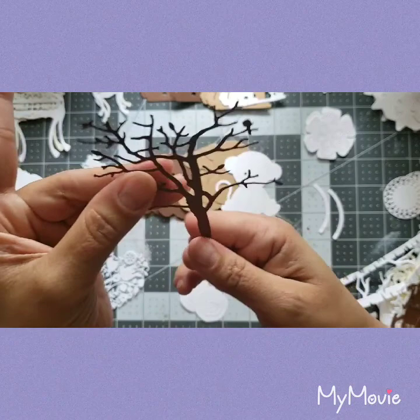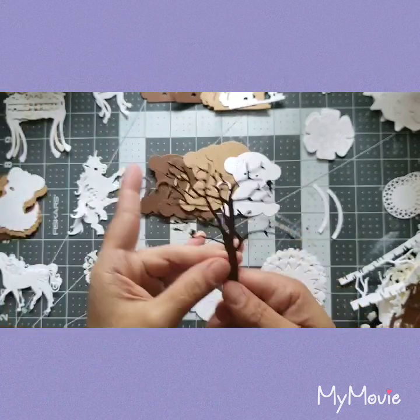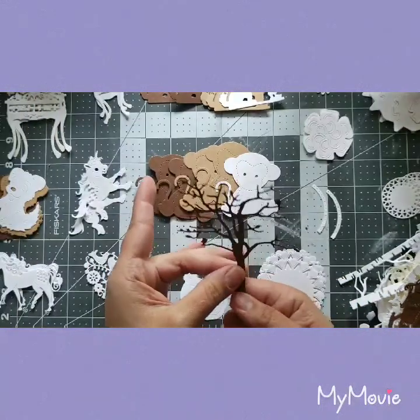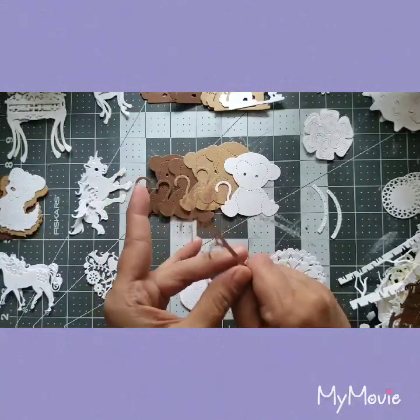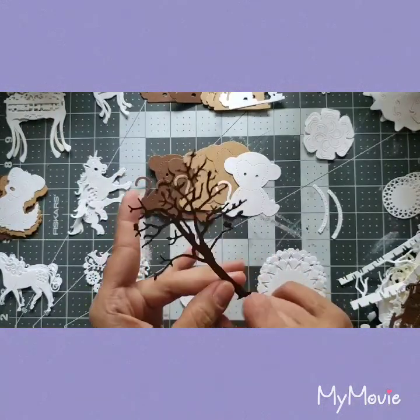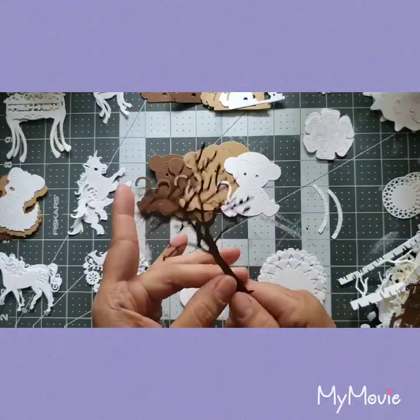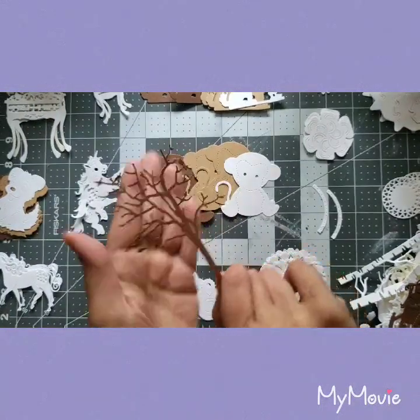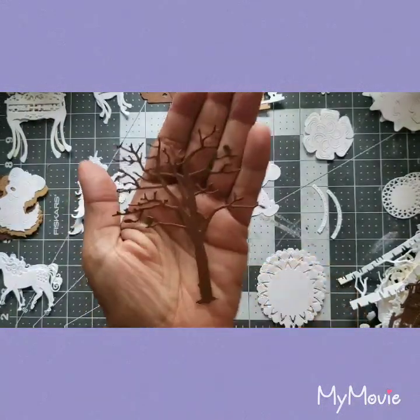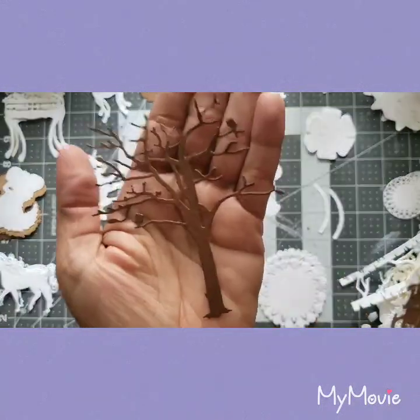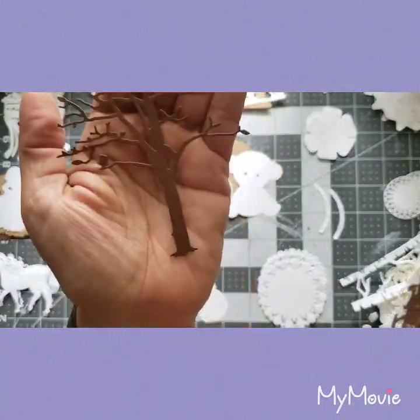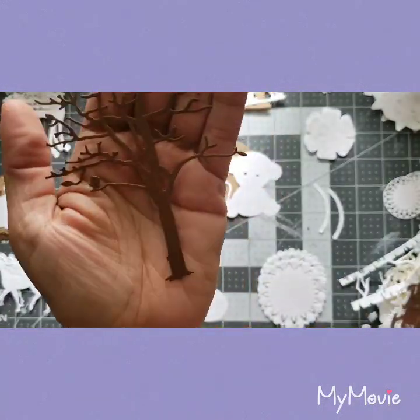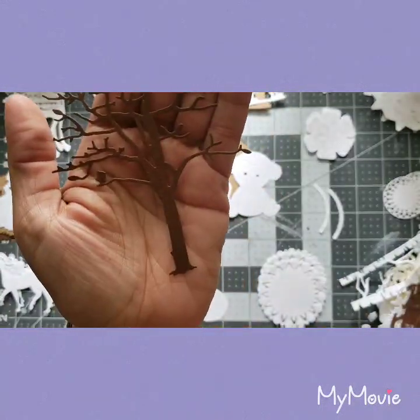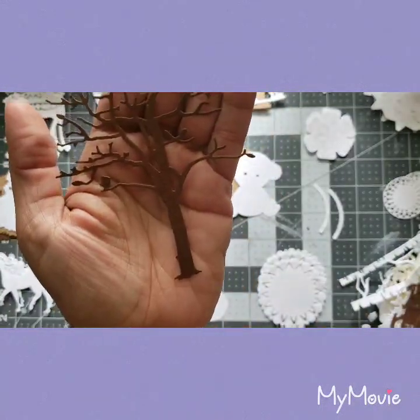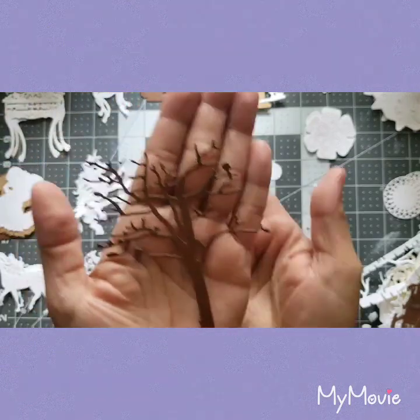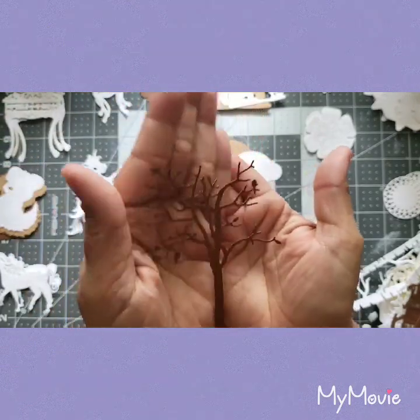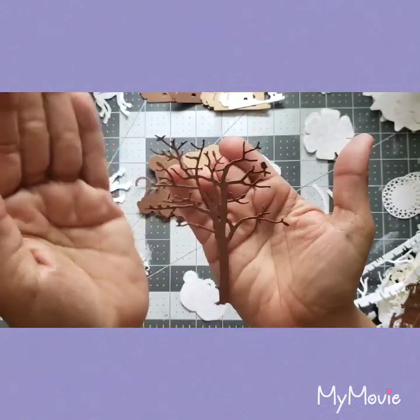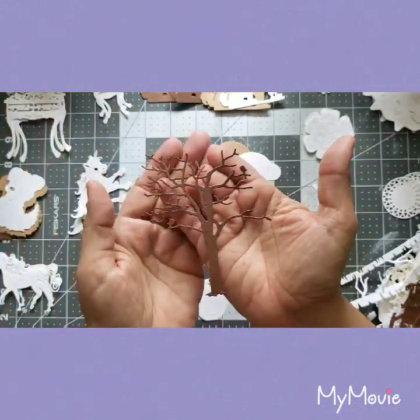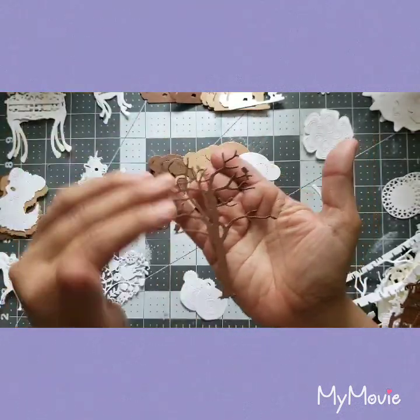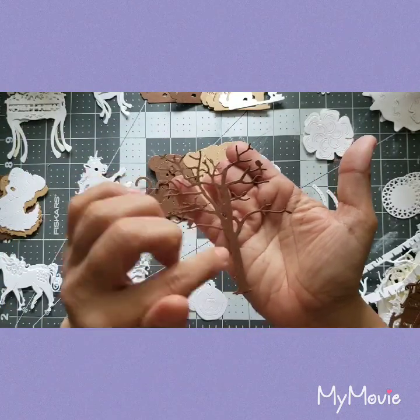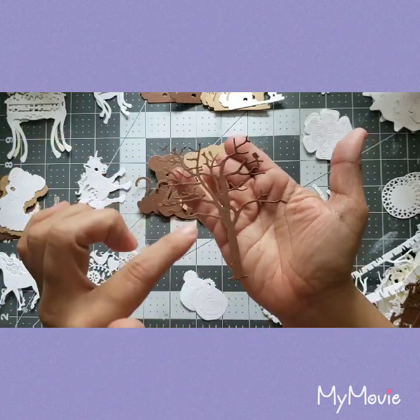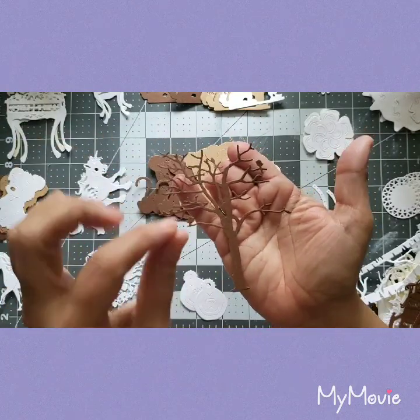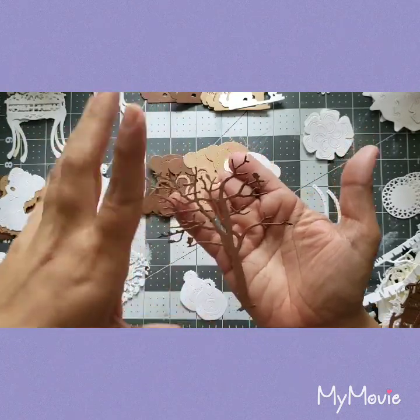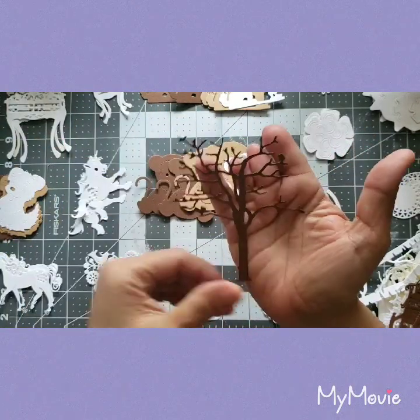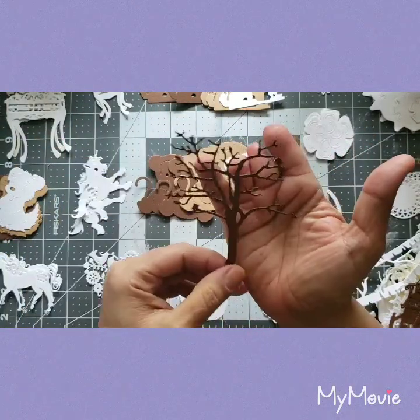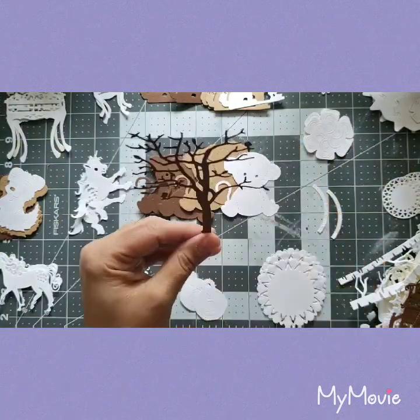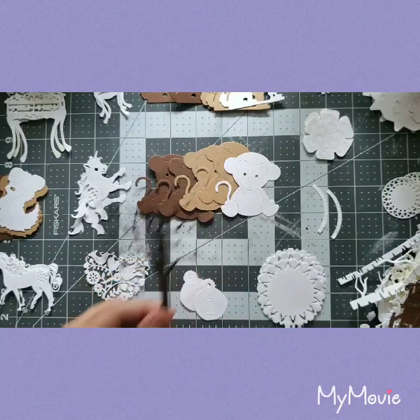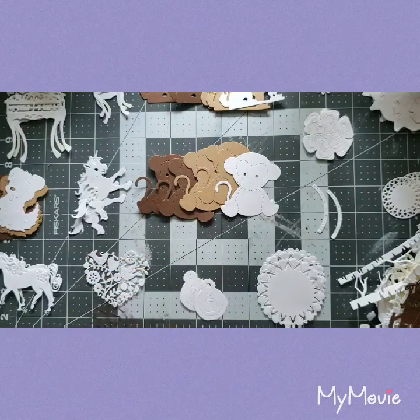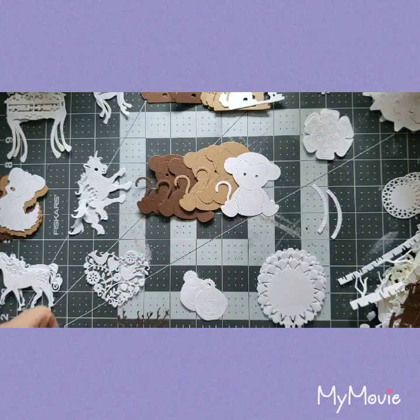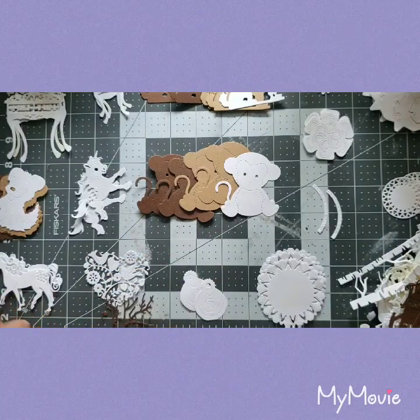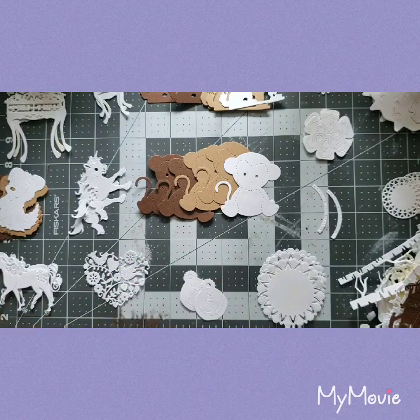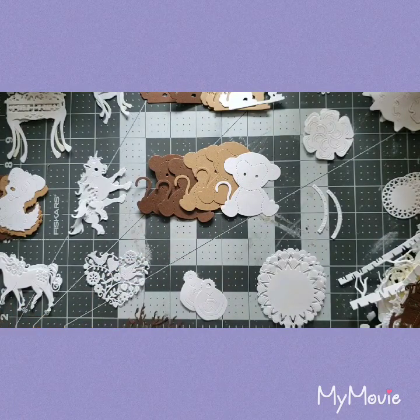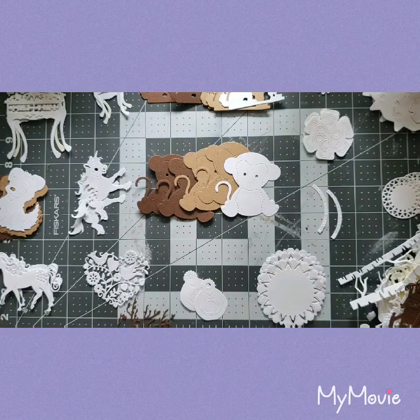Jenny, where did you get this die cut? I need to get this. I am determined to buy it — I've seen at Hobby Lobby and Michael's they have sticker ones that are like cherry blossoms. Oh it's so cute, I am dying for this — I want that!